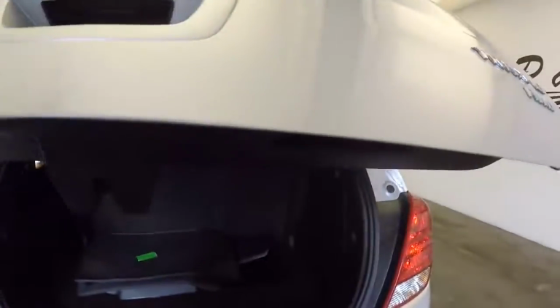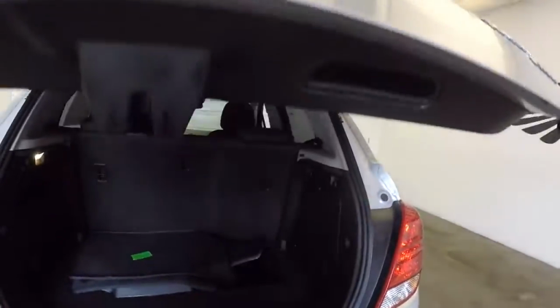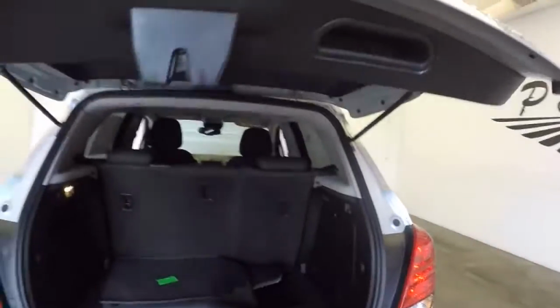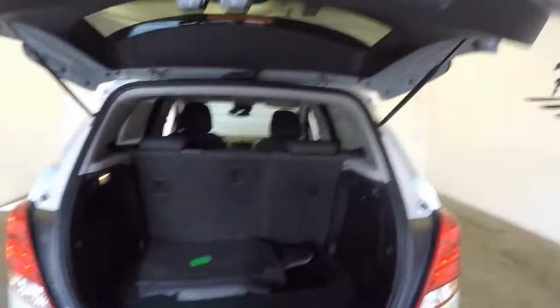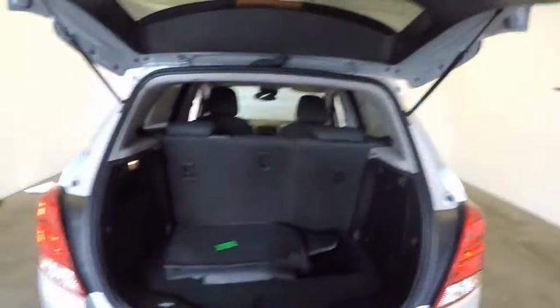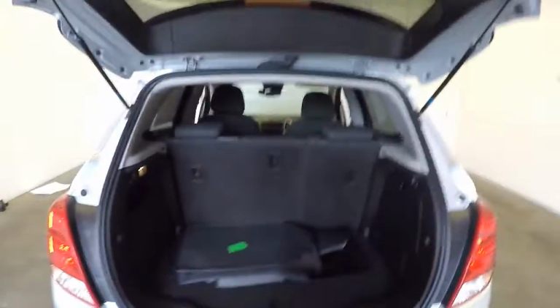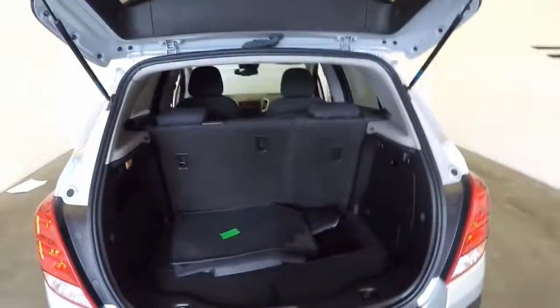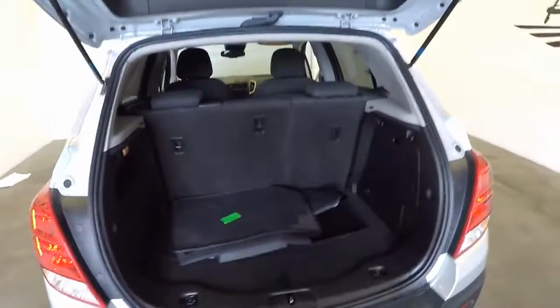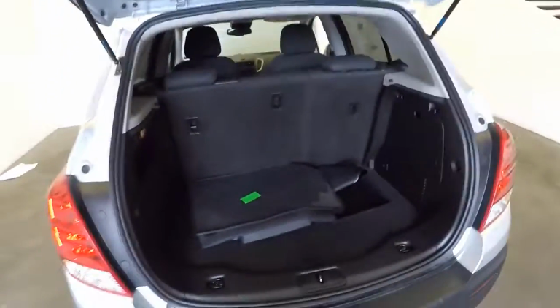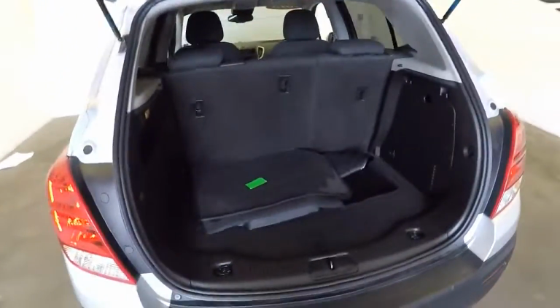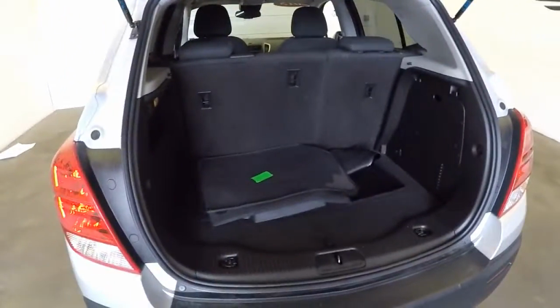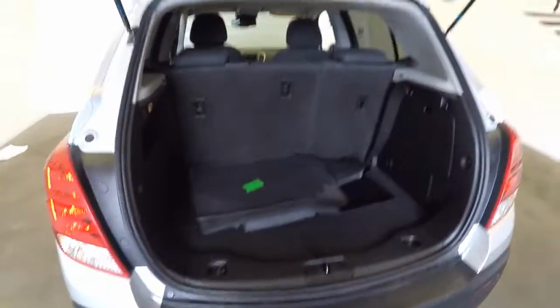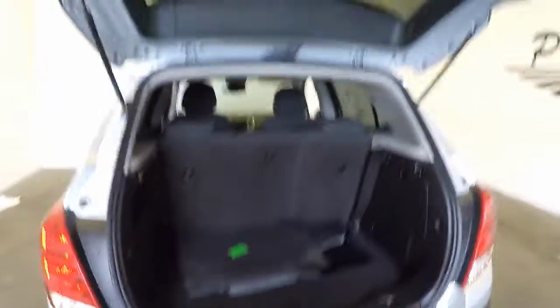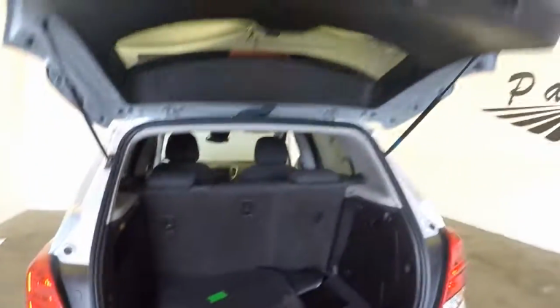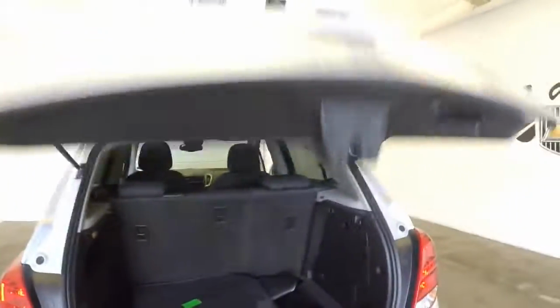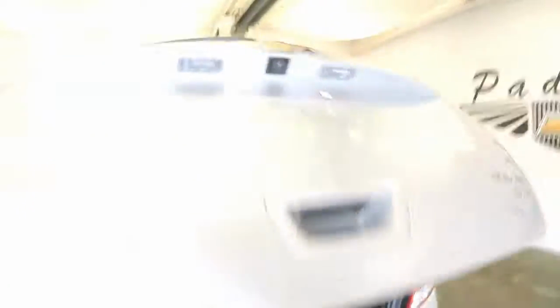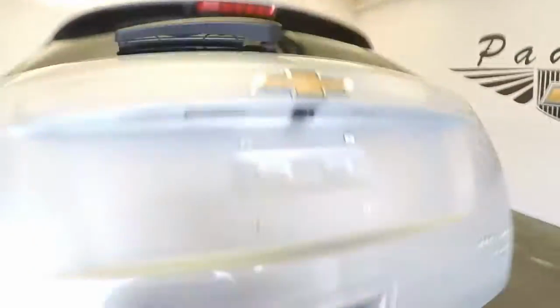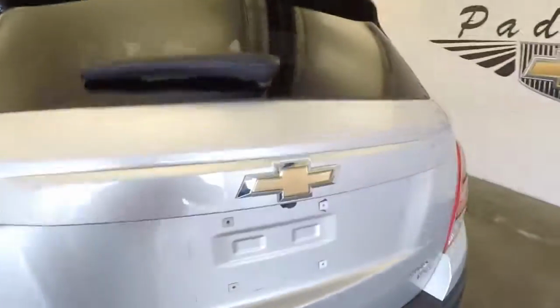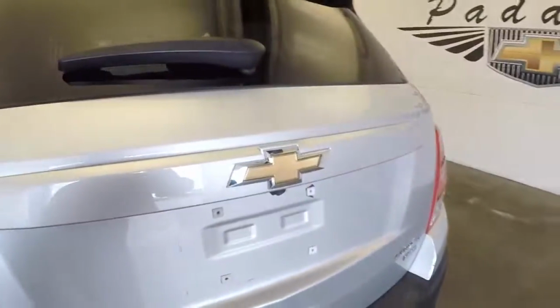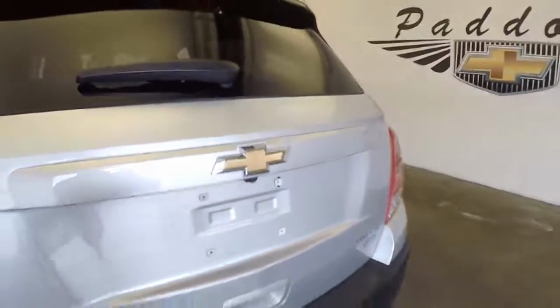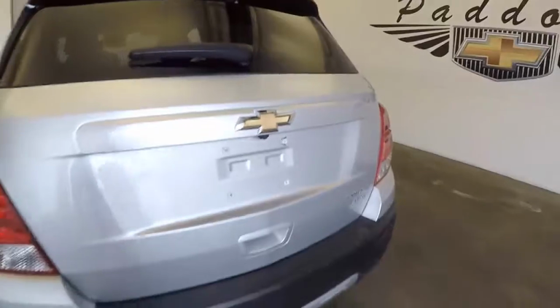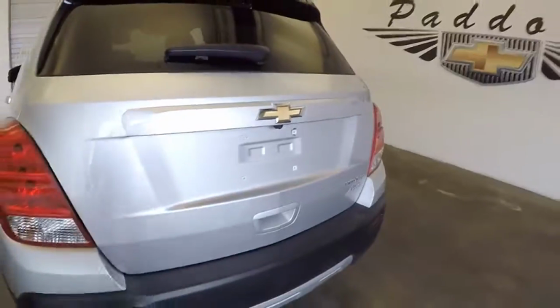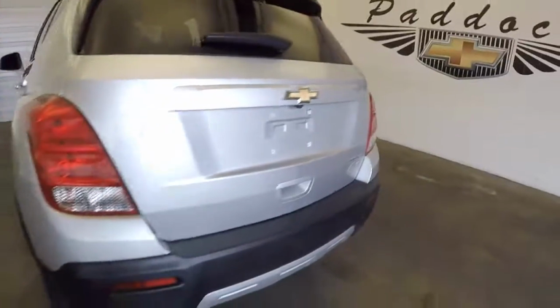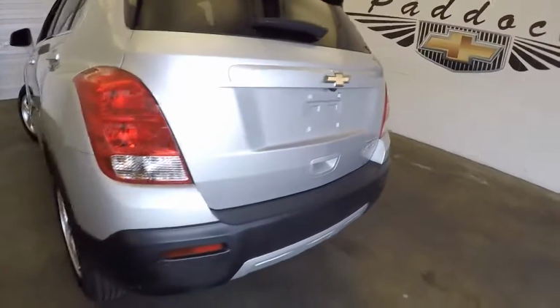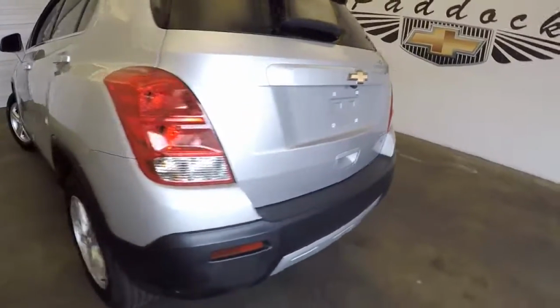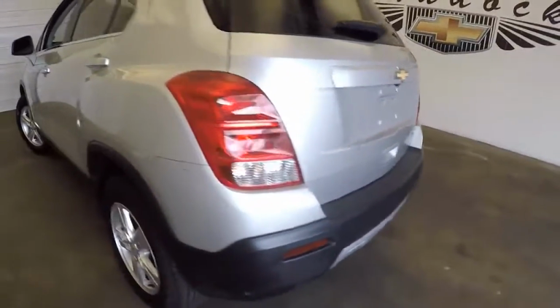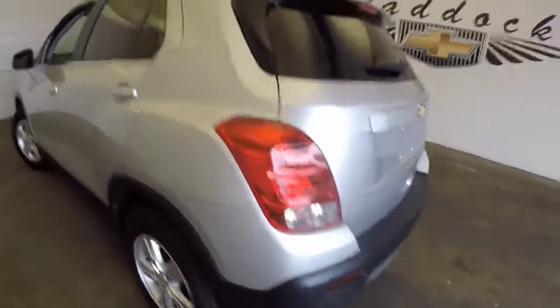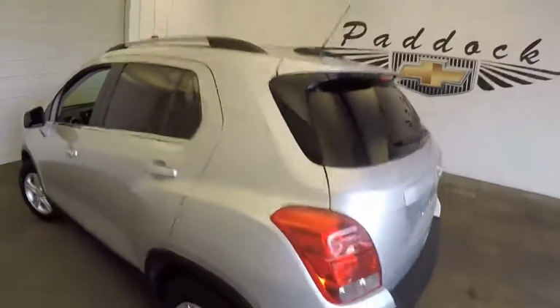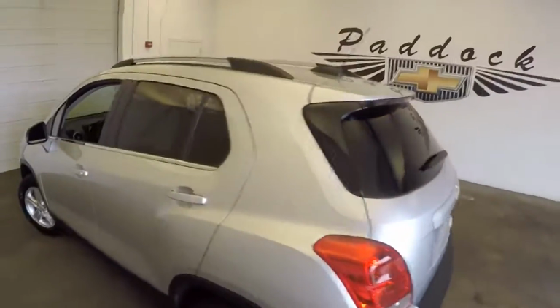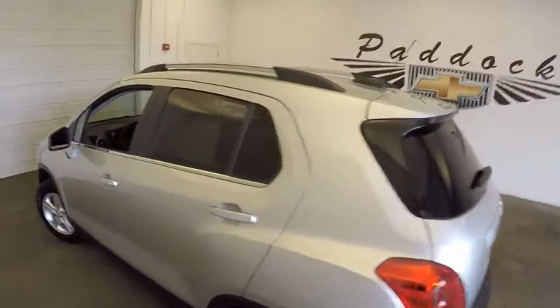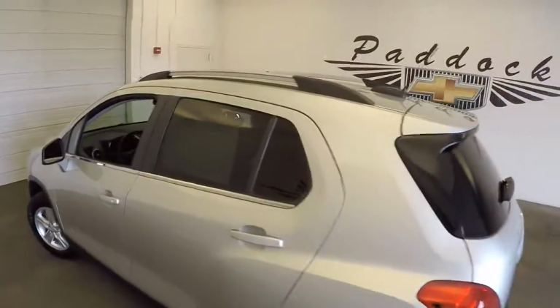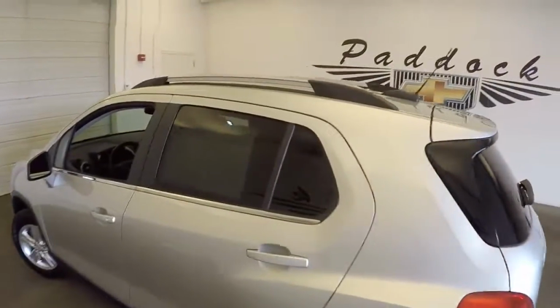This is an LT all-wheel drive. It comes with front-wheel drive or all-wheel drive — this one is all-wheel. It's got the roof rack.